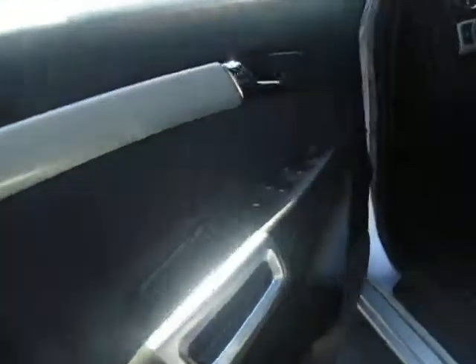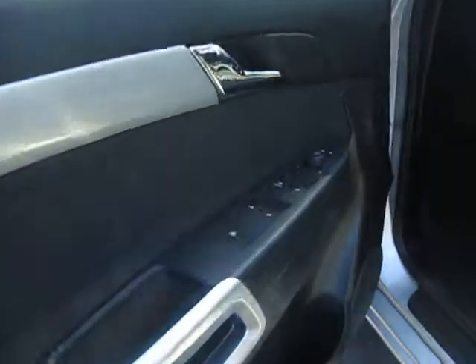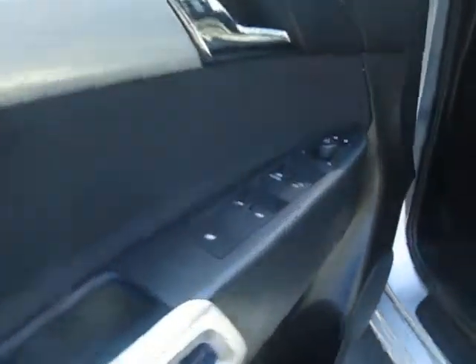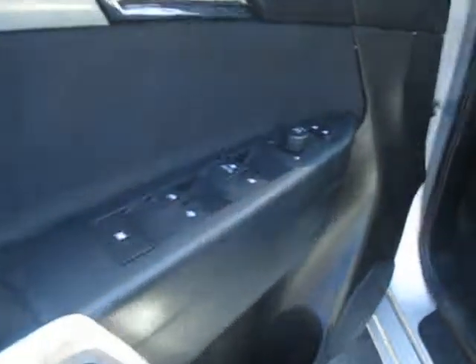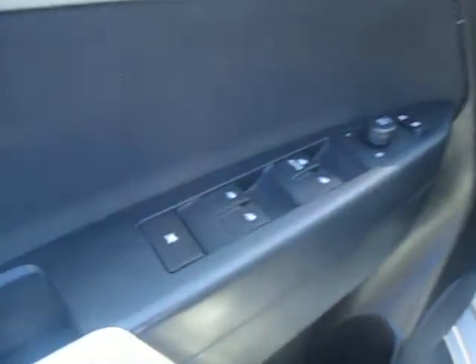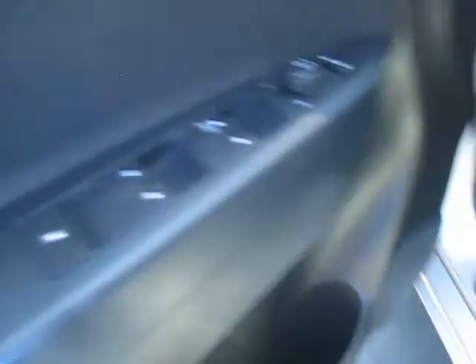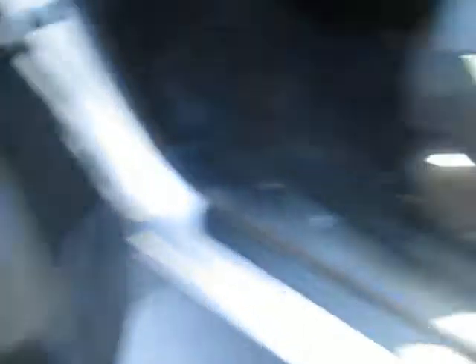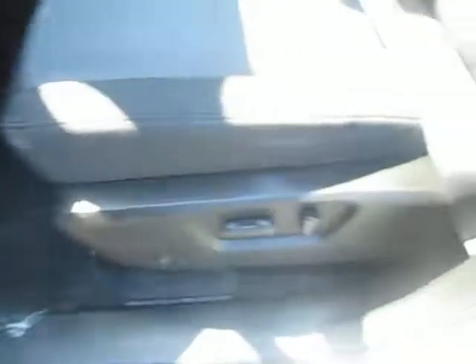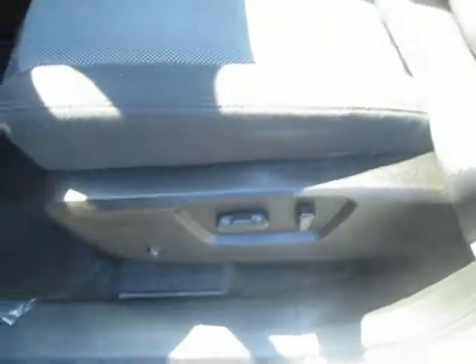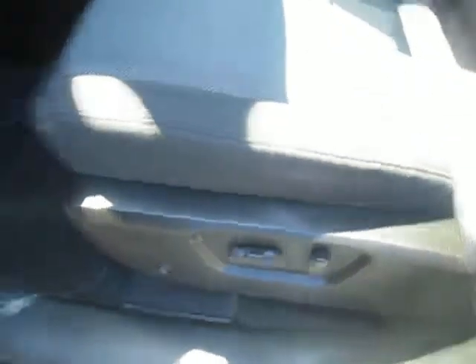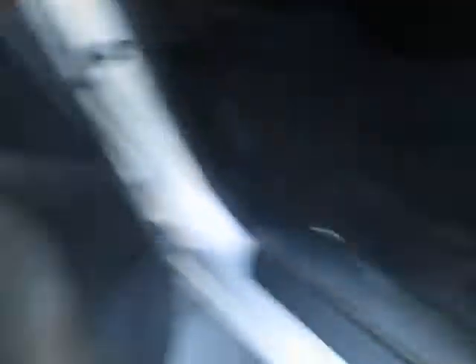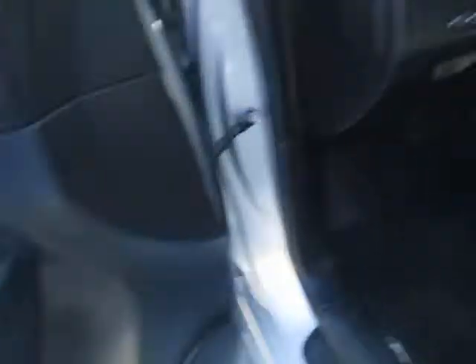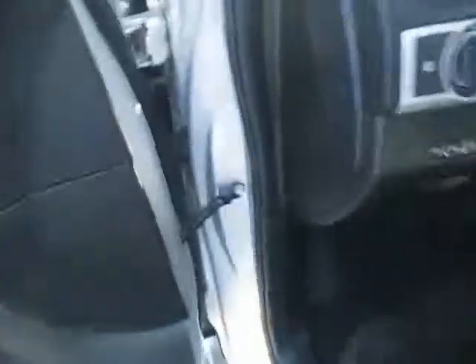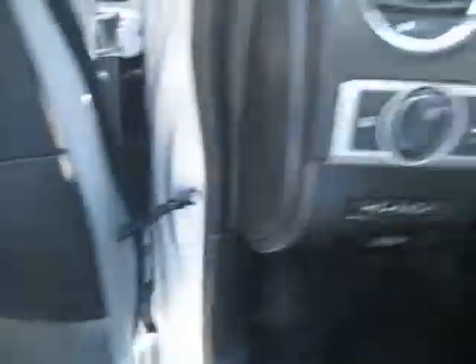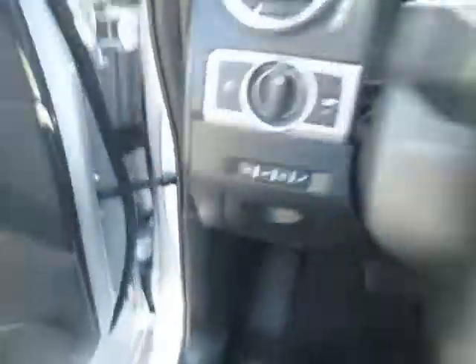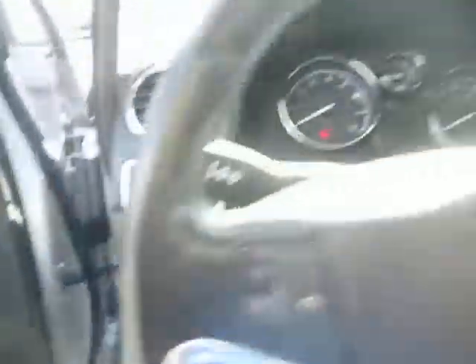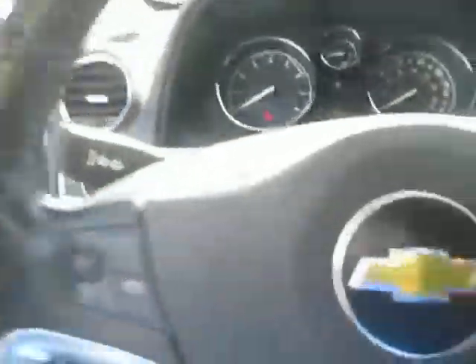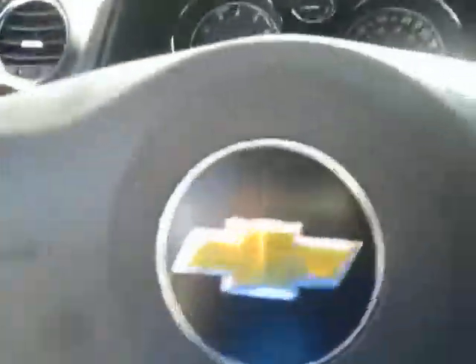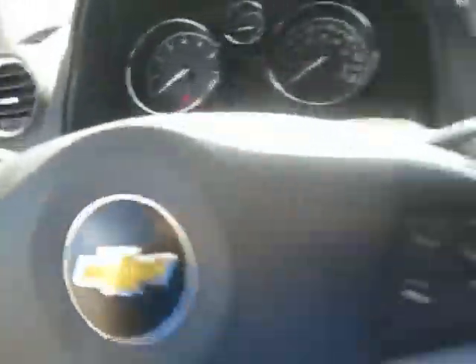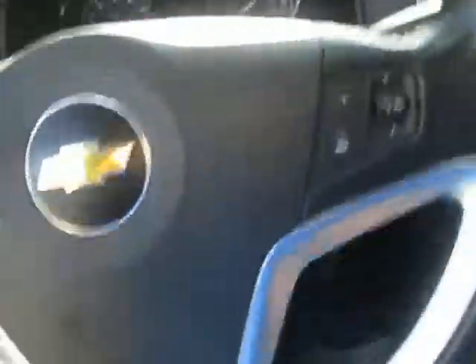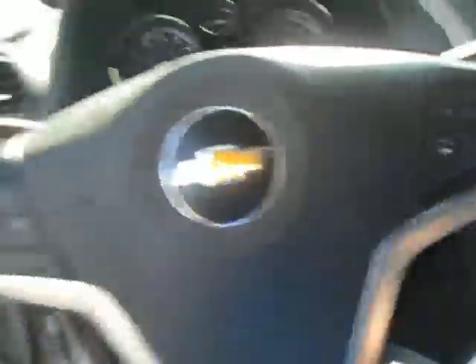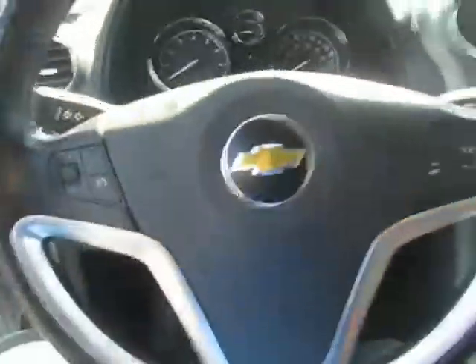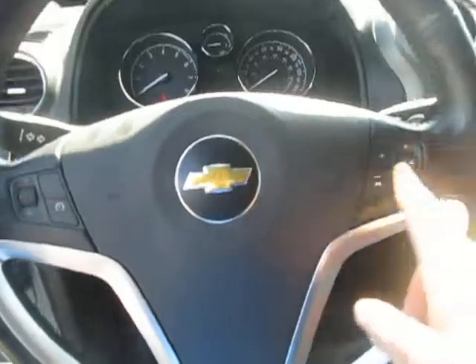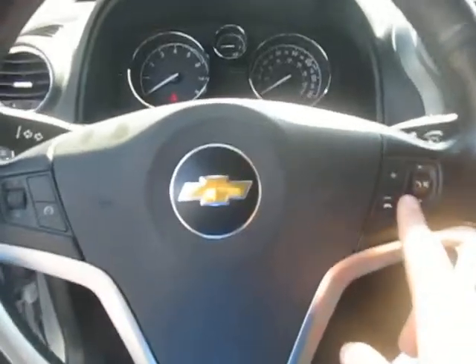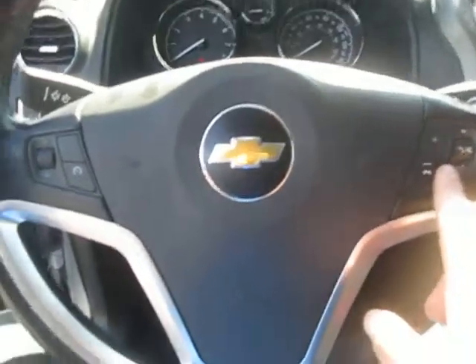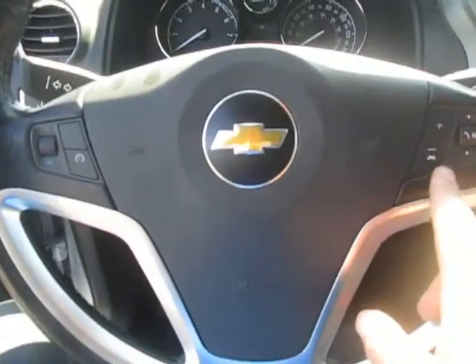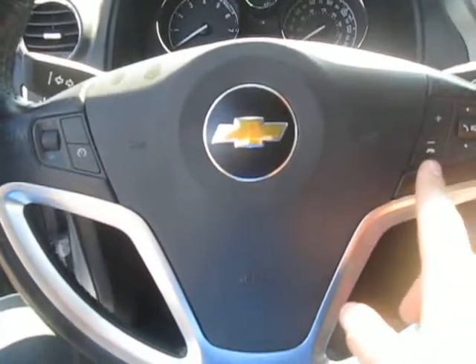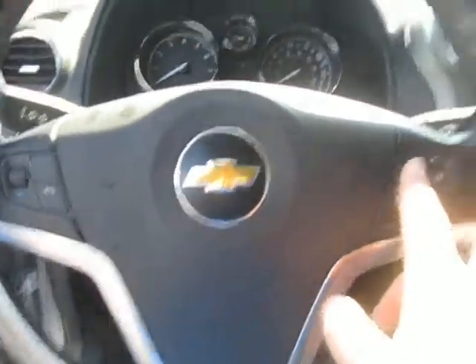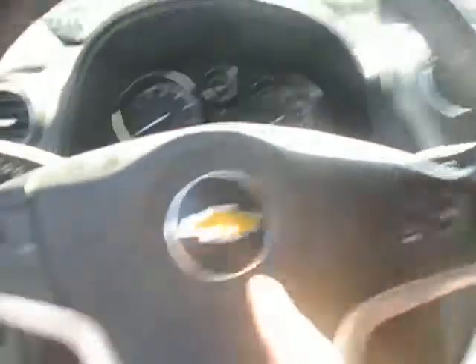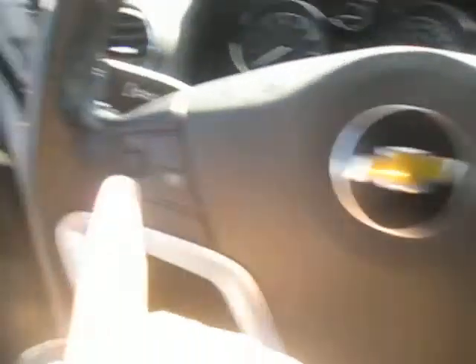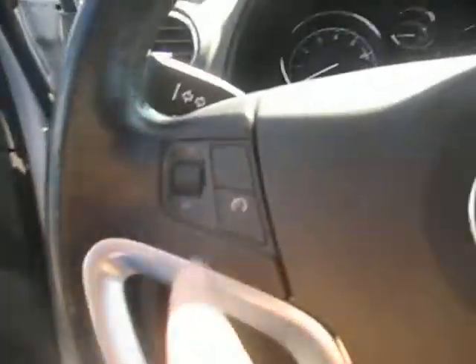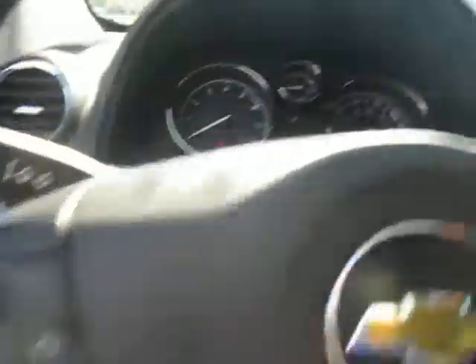Automatic door locks, windows, mirror control, and down below is automatic seats. On the left and right side of the steering wheel we have our control for the volume and Bluetooth and cruise control.